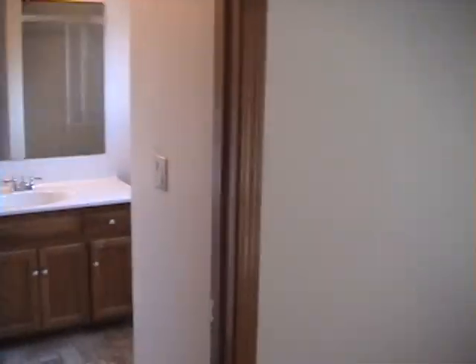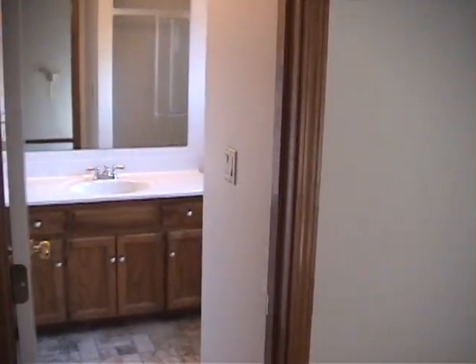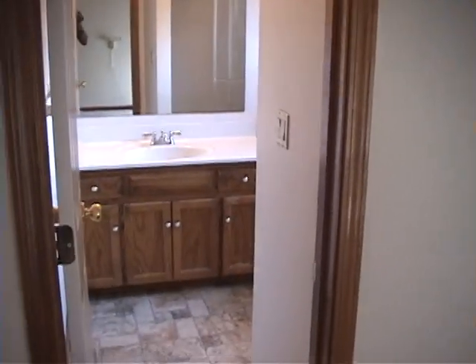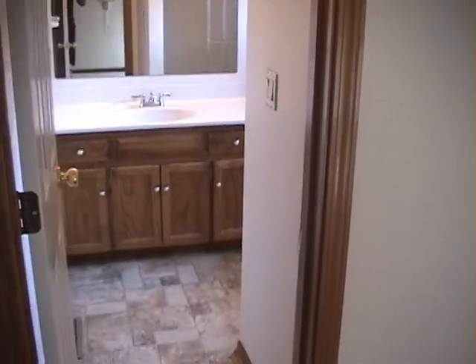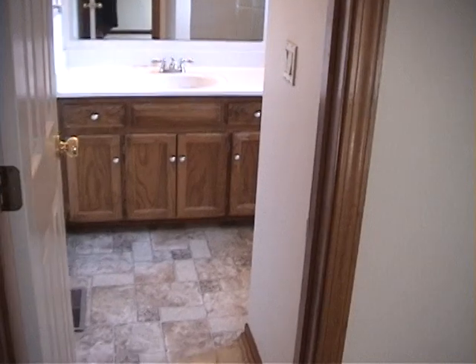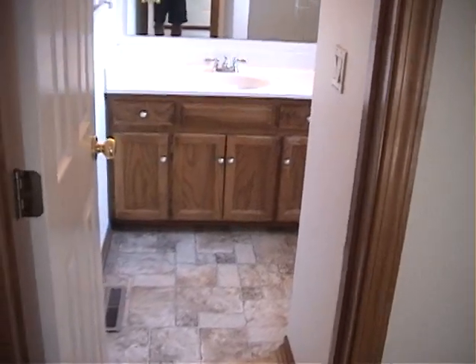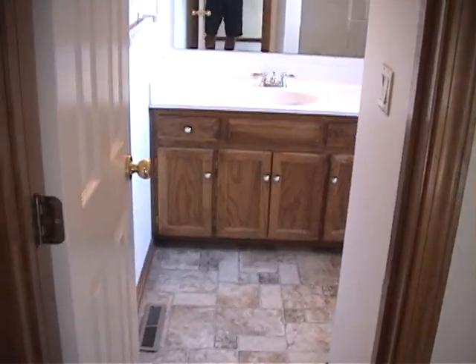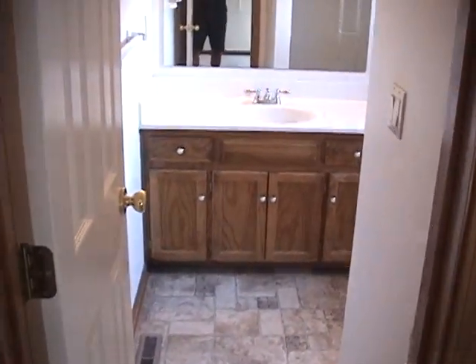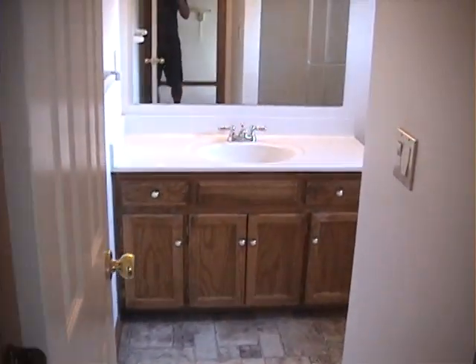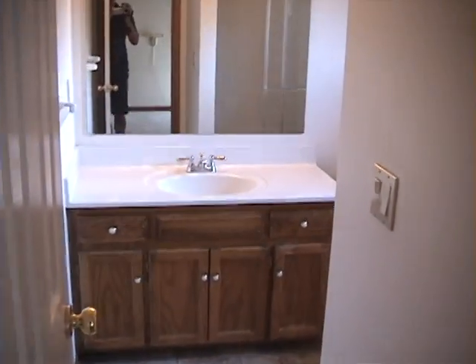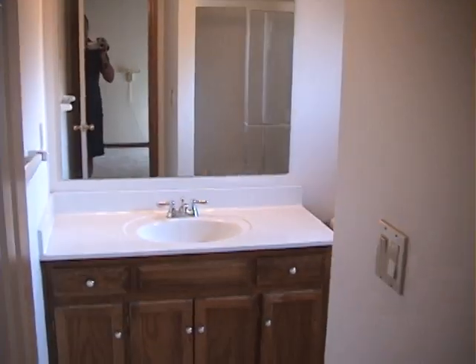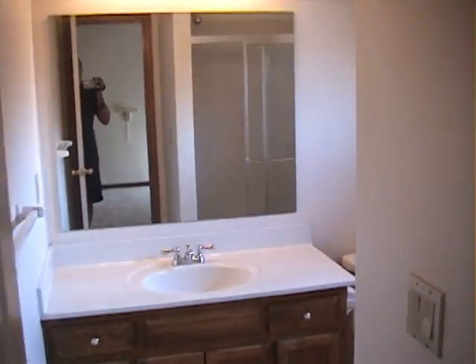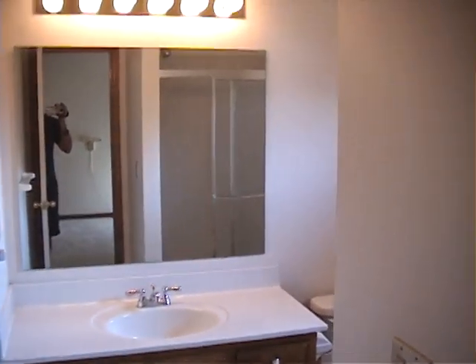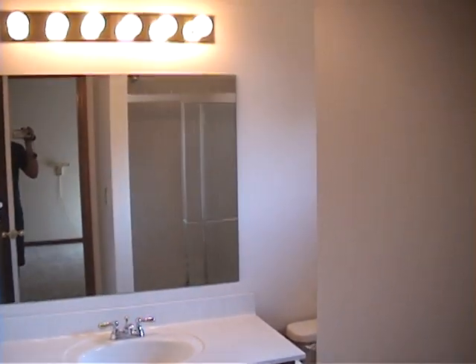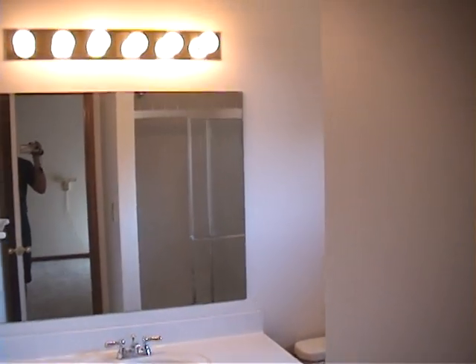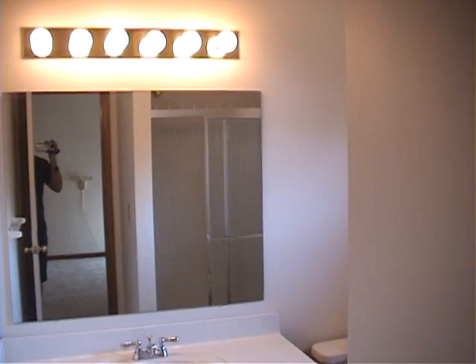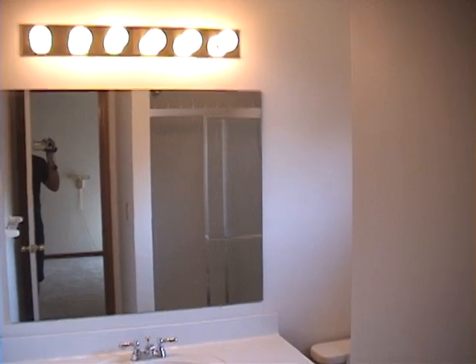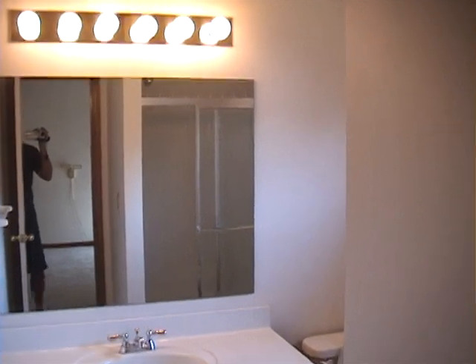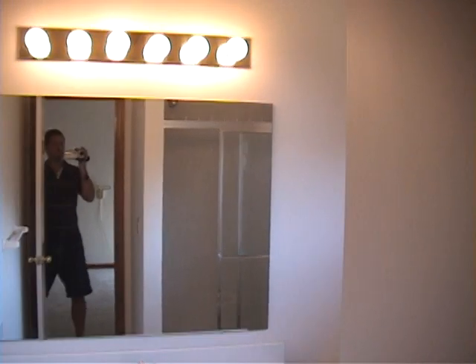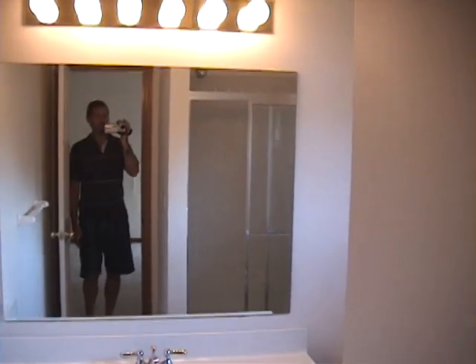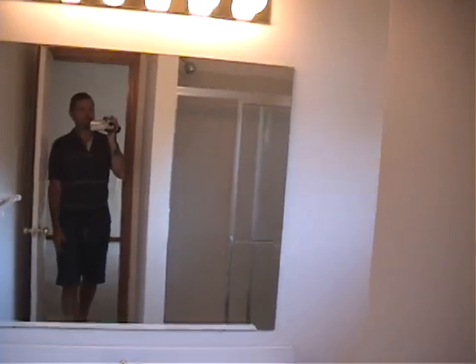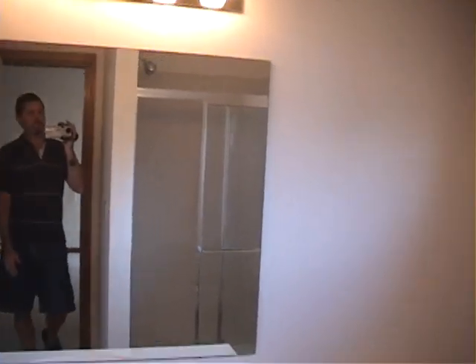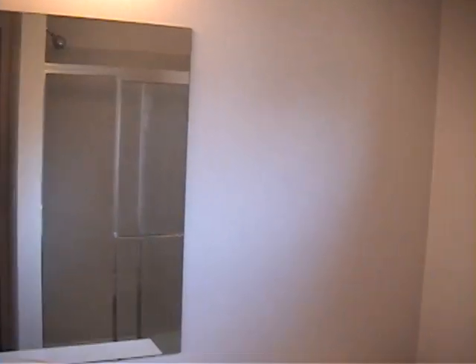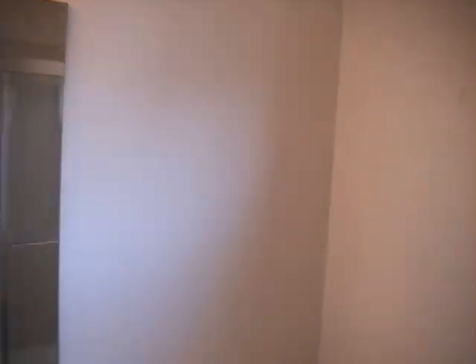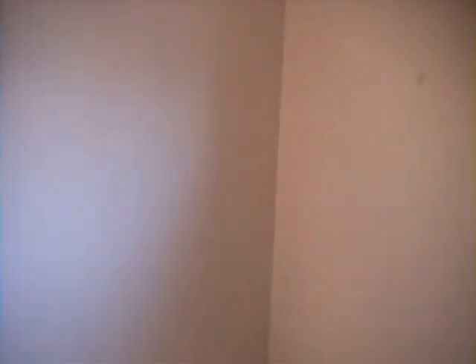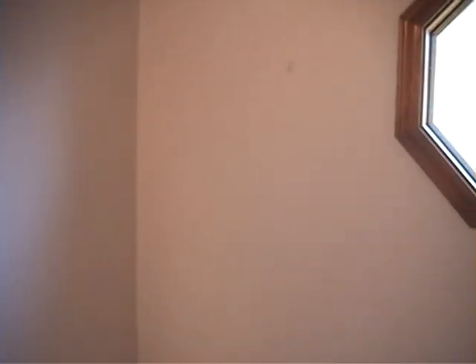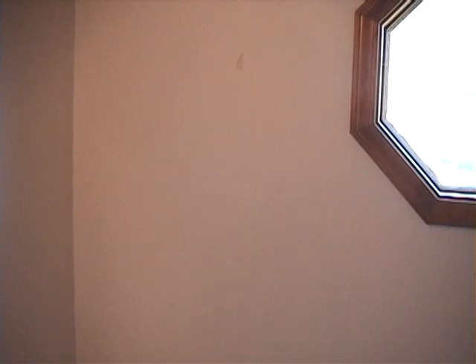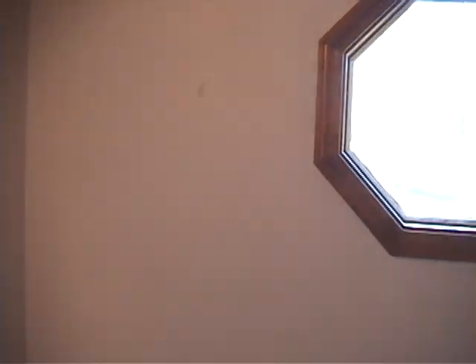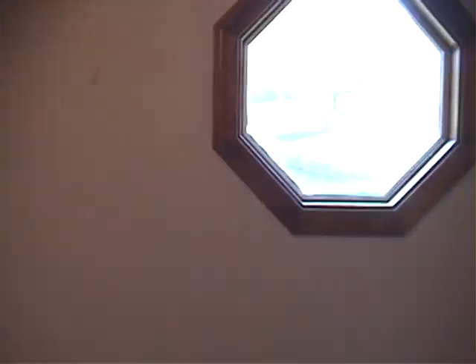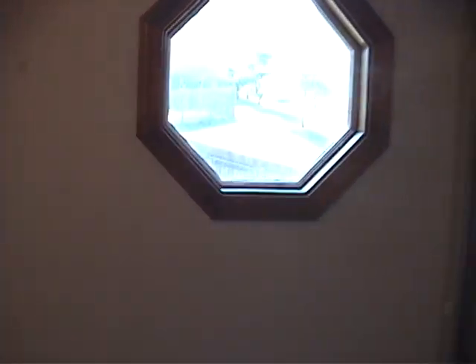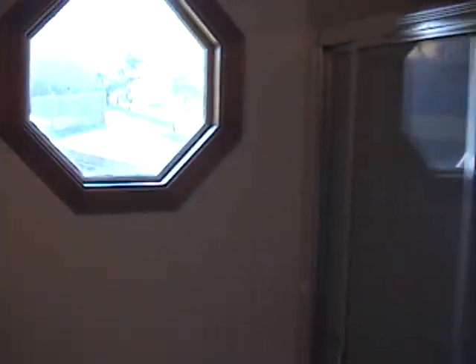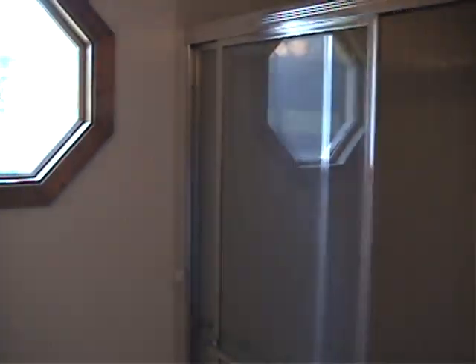Master bathroom. There's also other rooms. Shower.